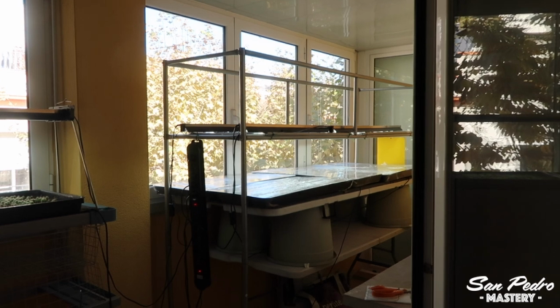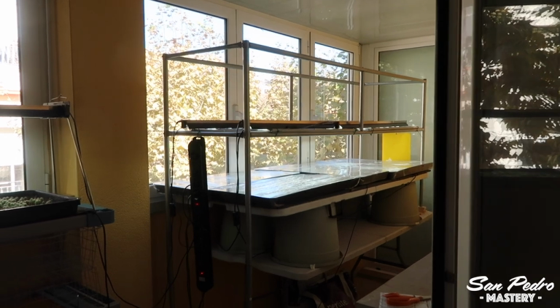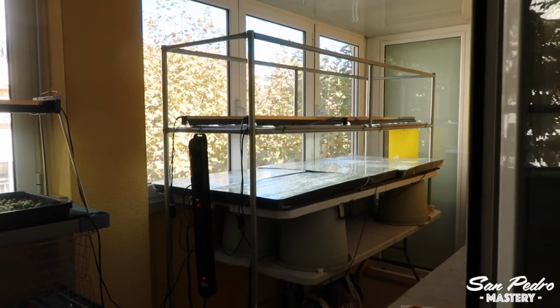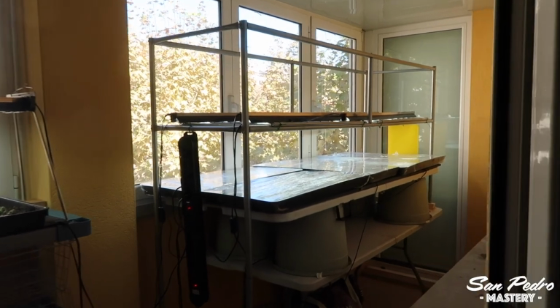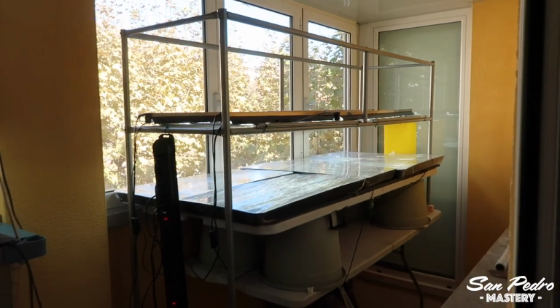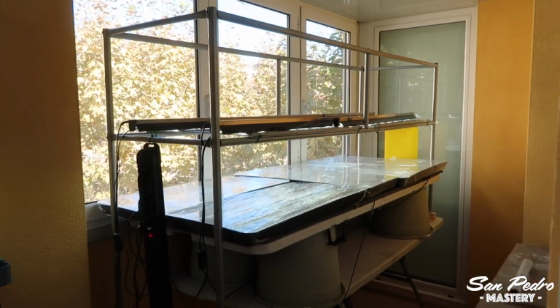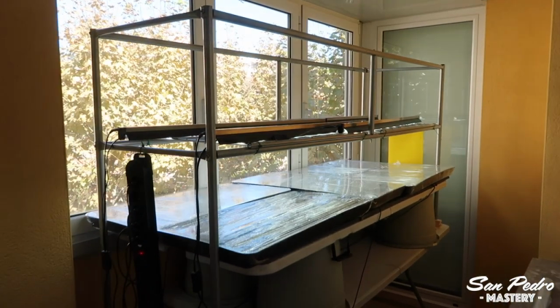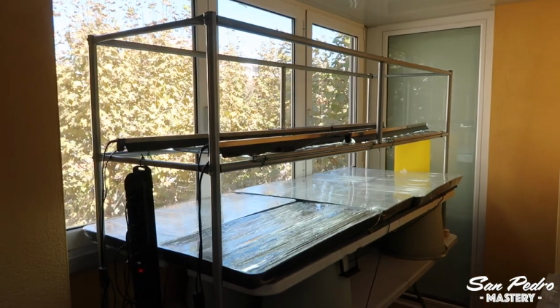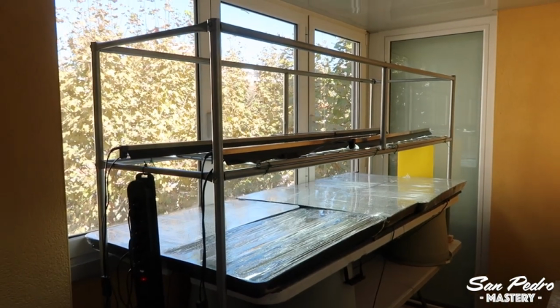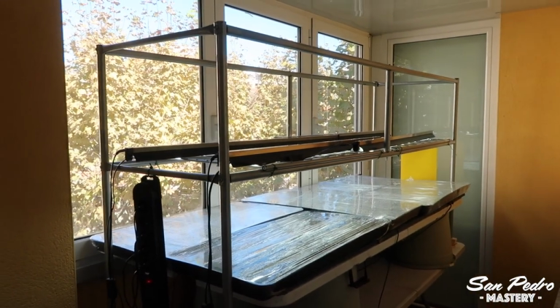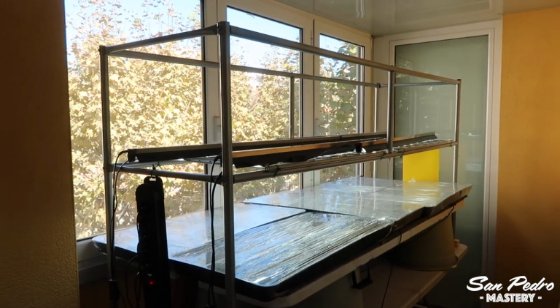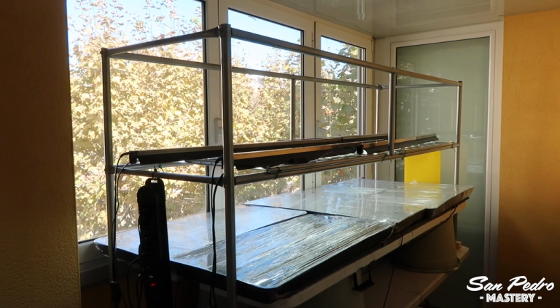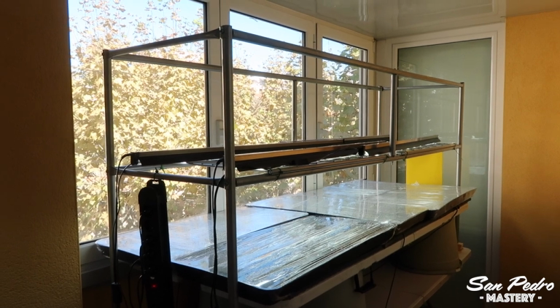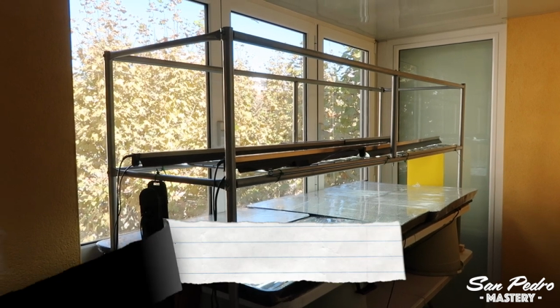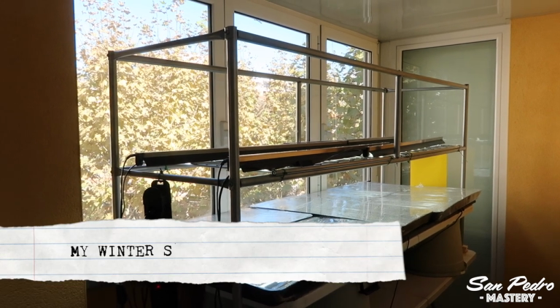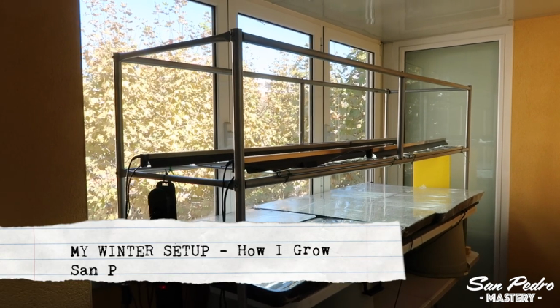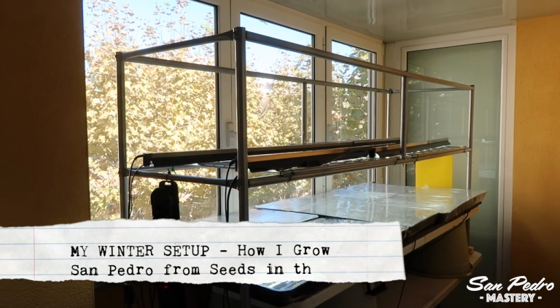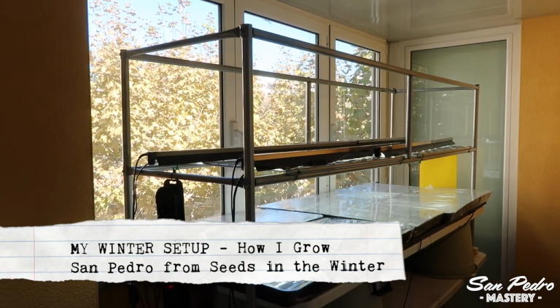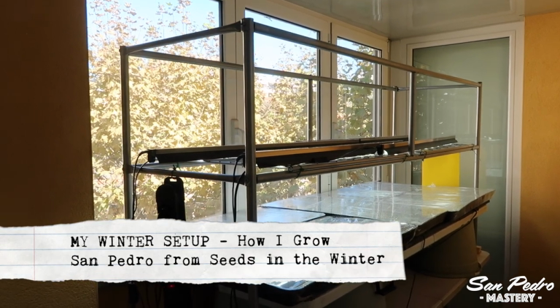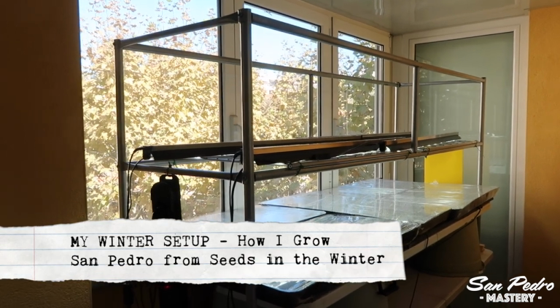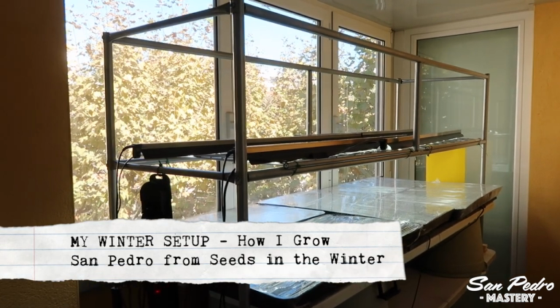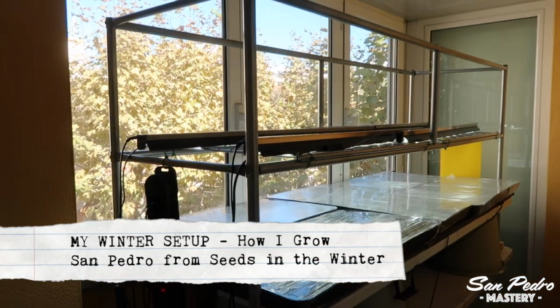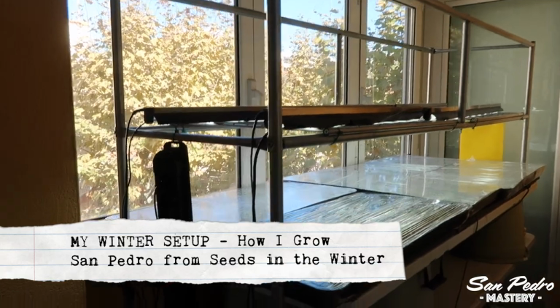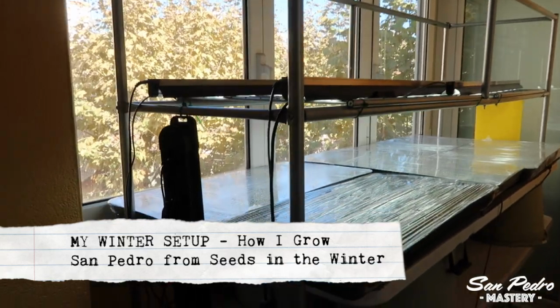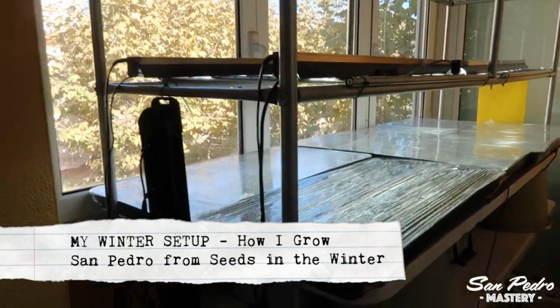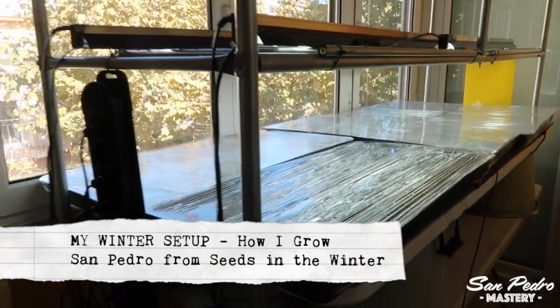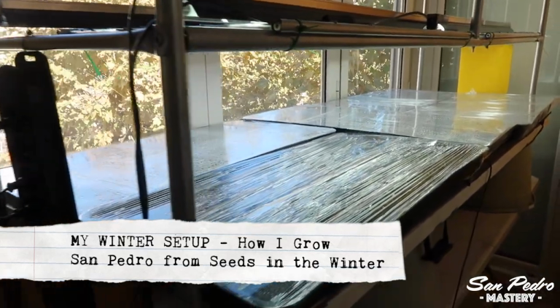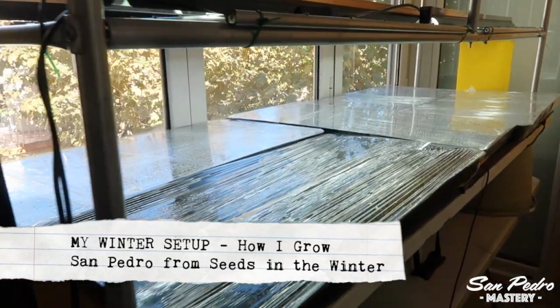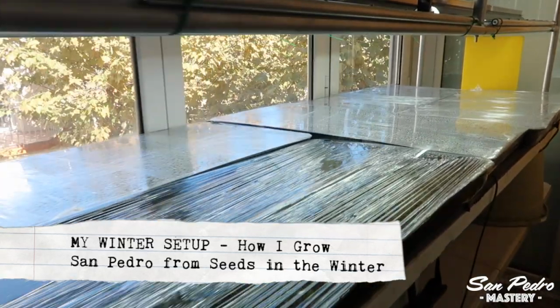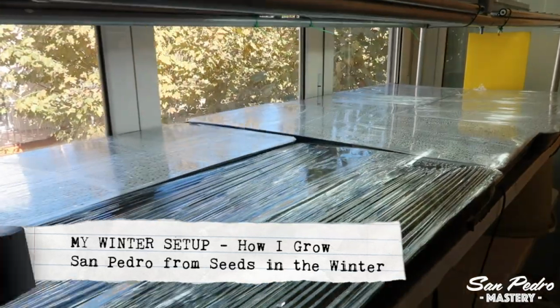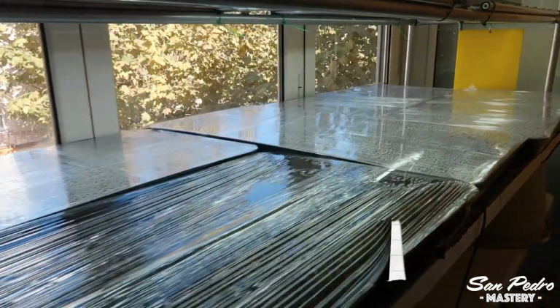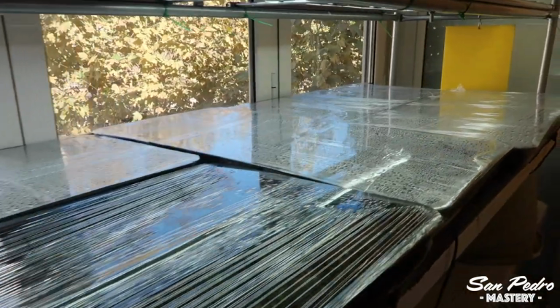Hello everyone, my name is Jerry and welcome to my channel San Pedro Mastery. A question I get quite often is: can you start San Pedro or peyote from seeds in the winter? Most definitely. It is very simple, and in this video I will show you how I personally do it.